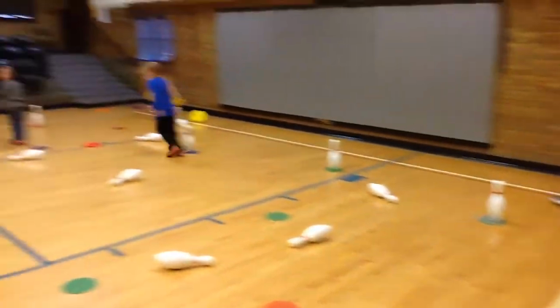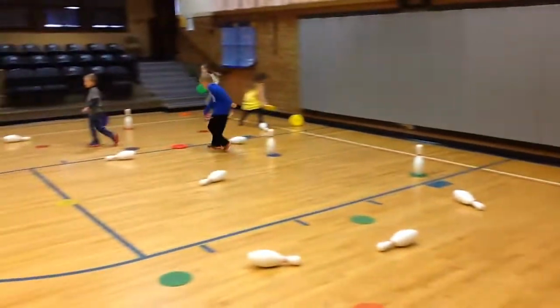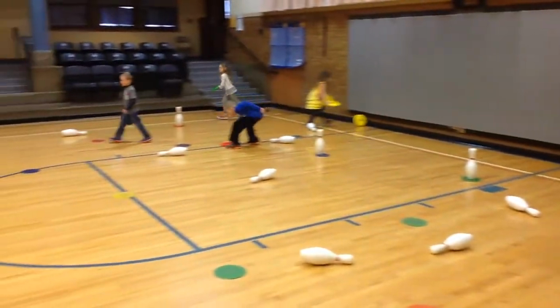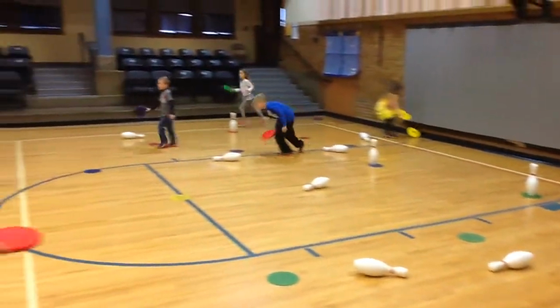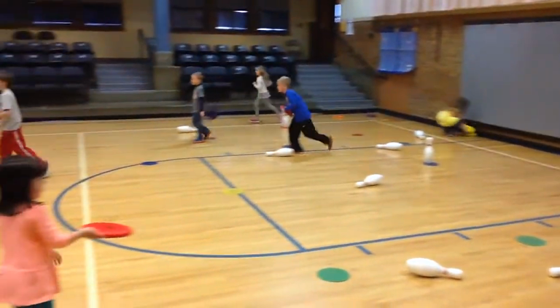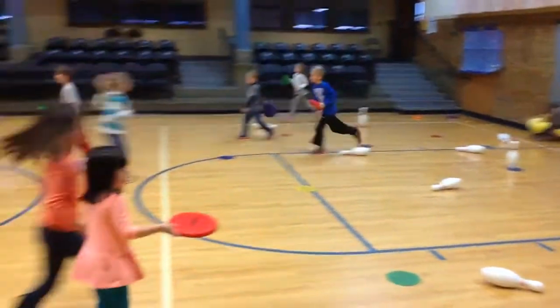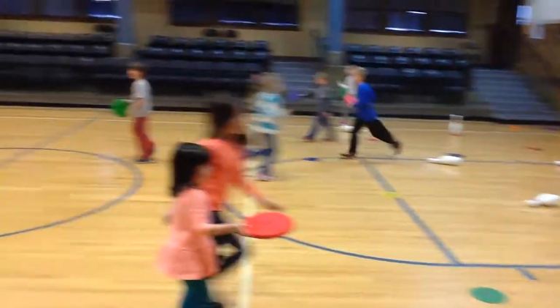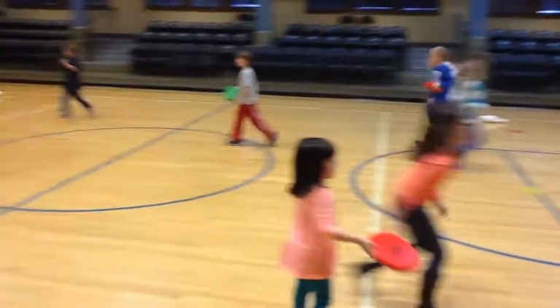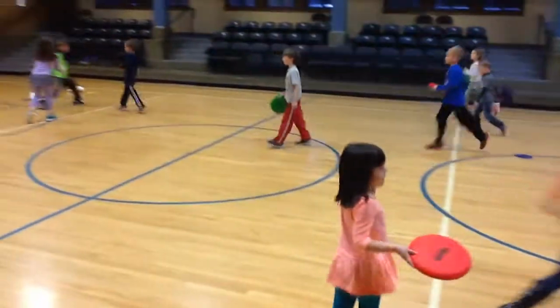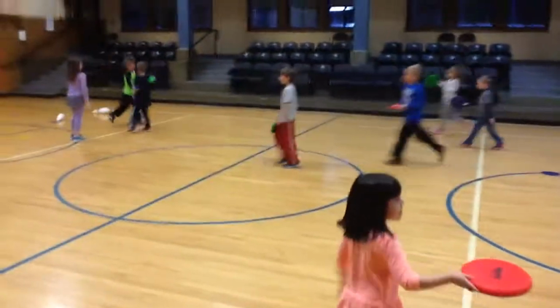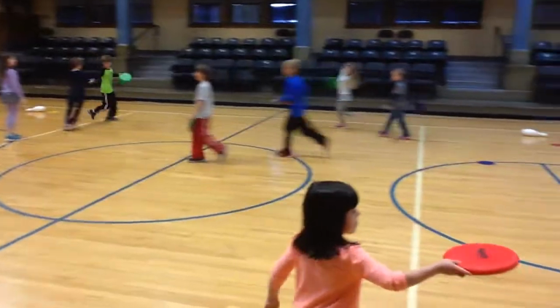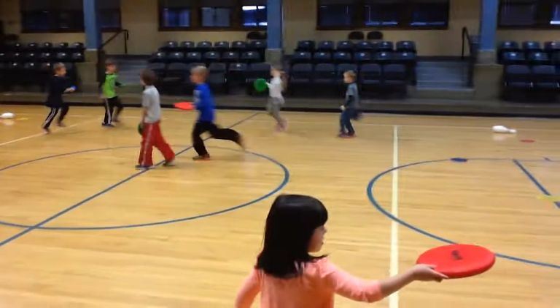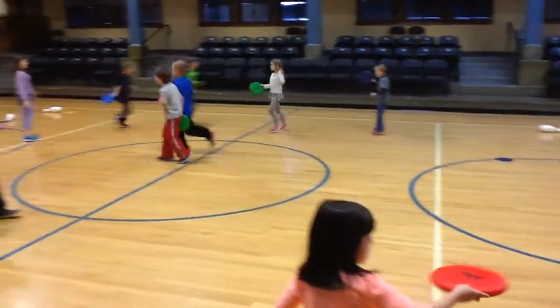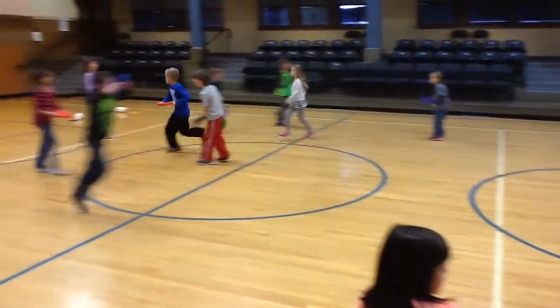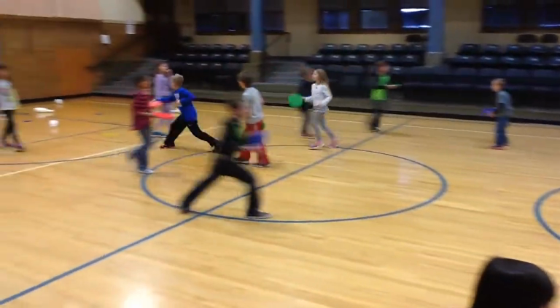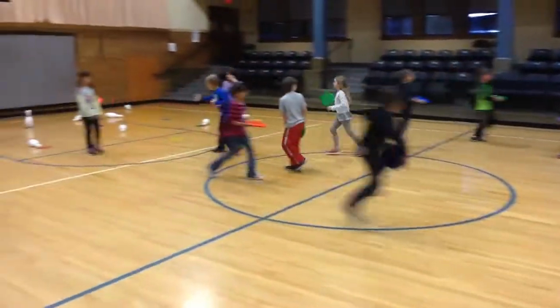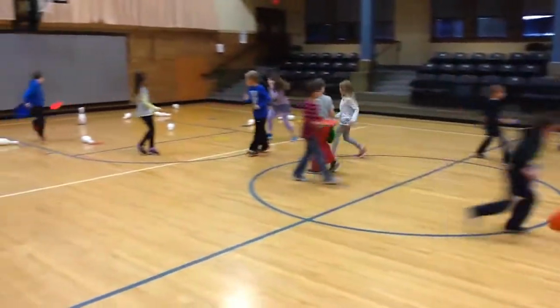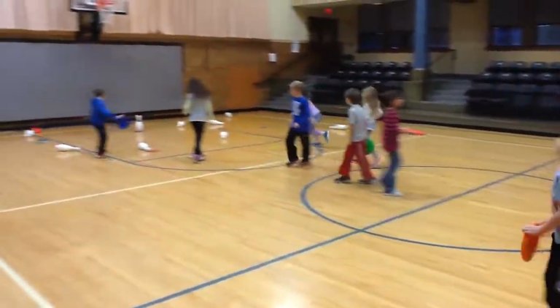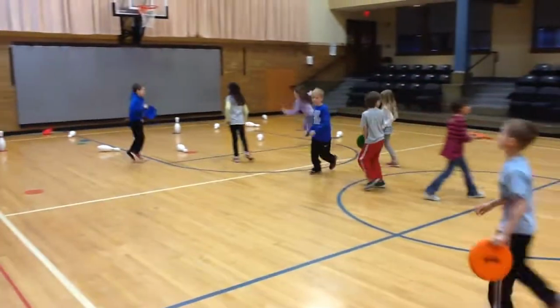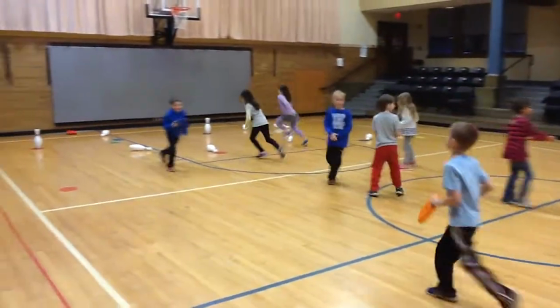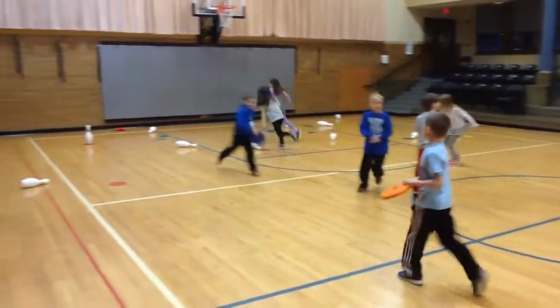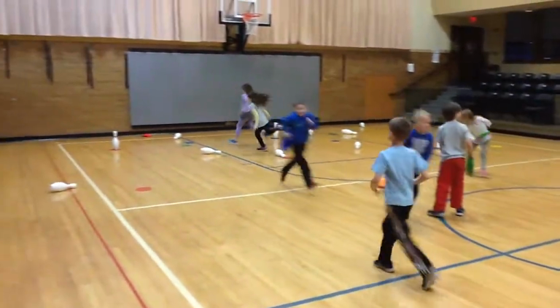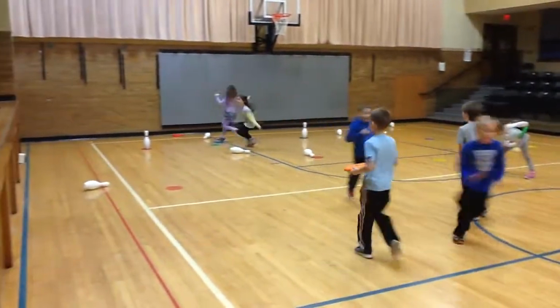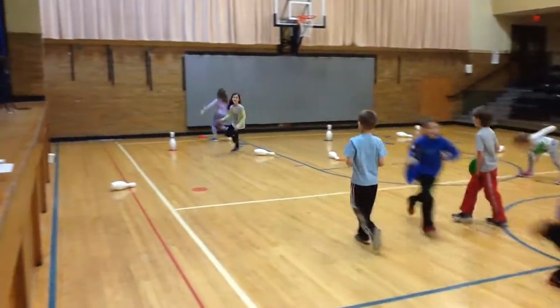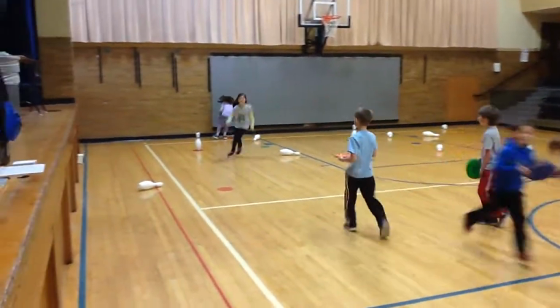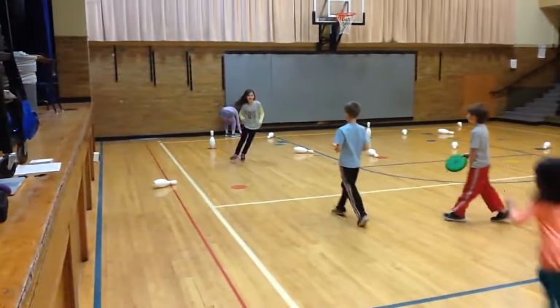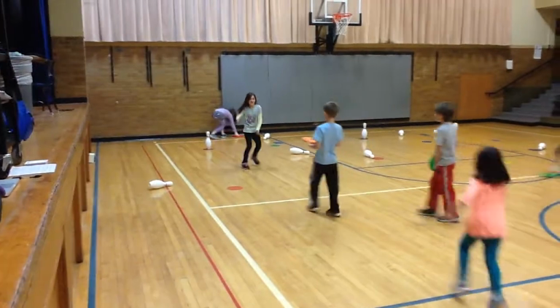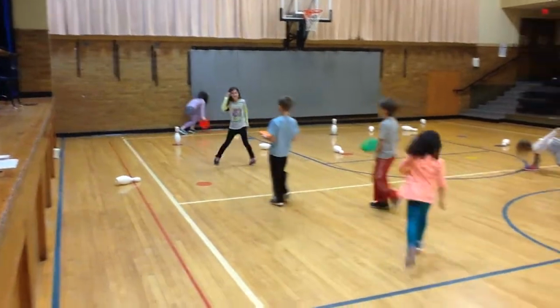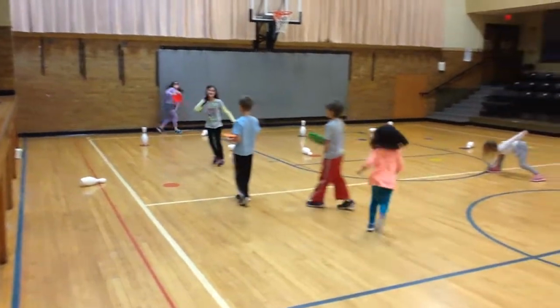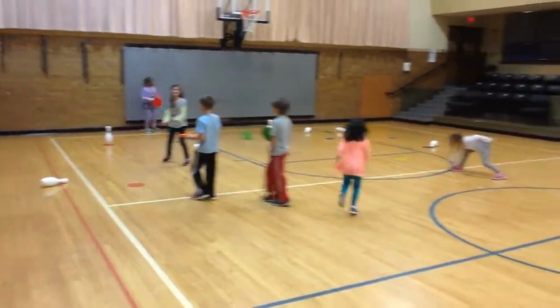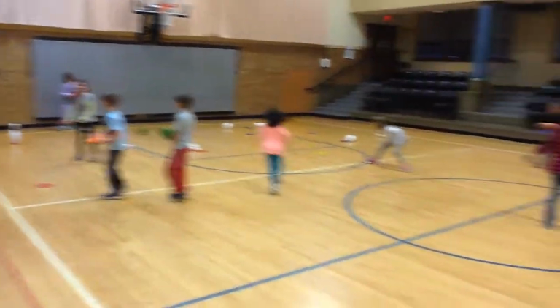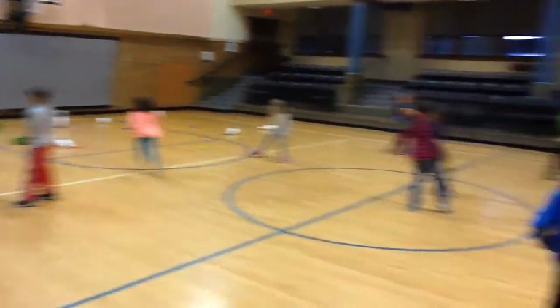Again, Team Pin Attack Part Two — the frisbee edition. Thanks for watching. Have a great day.